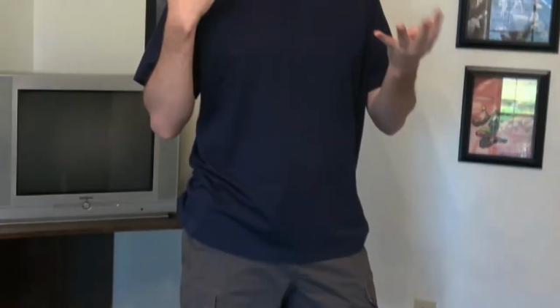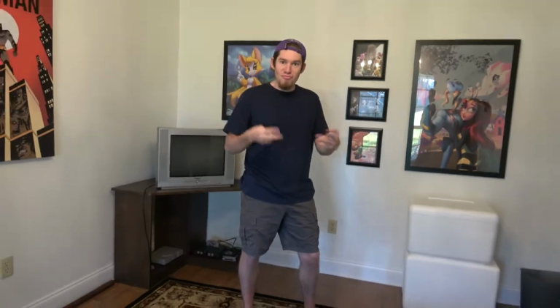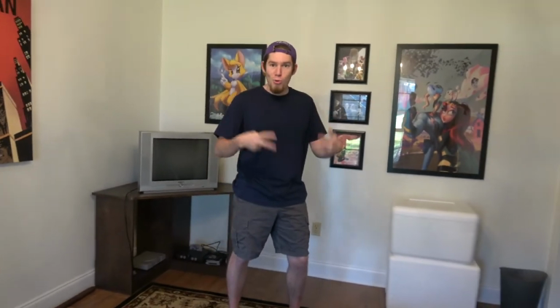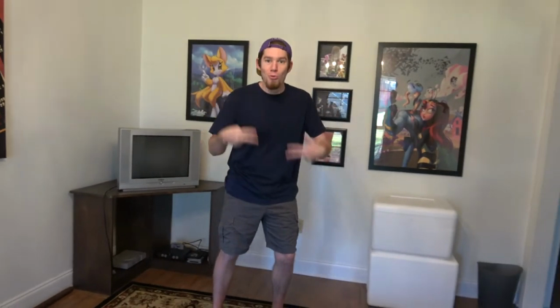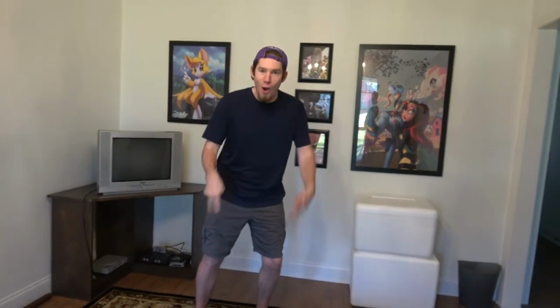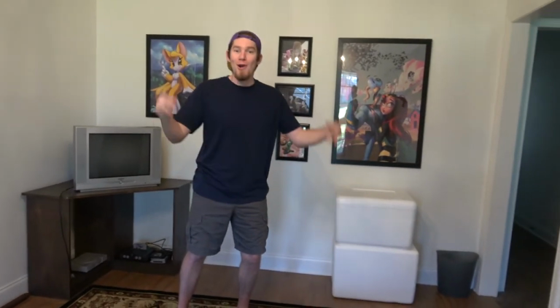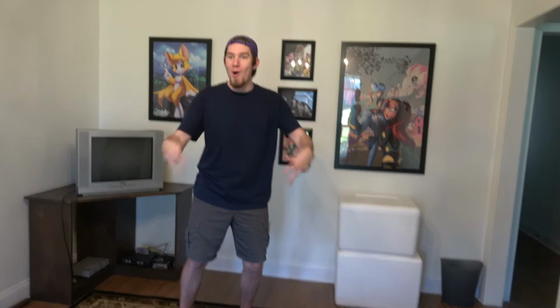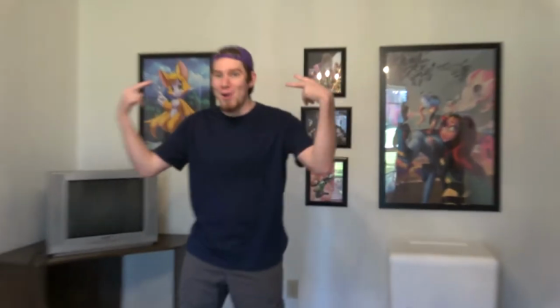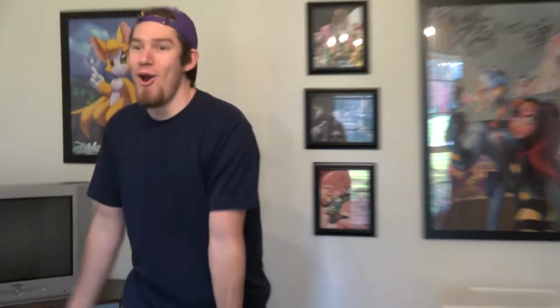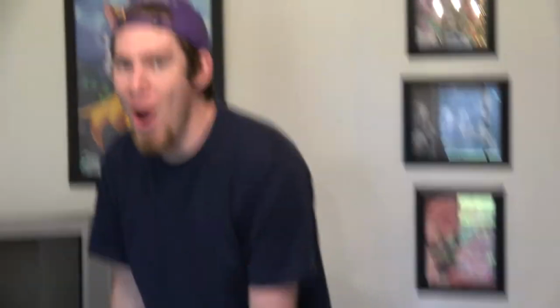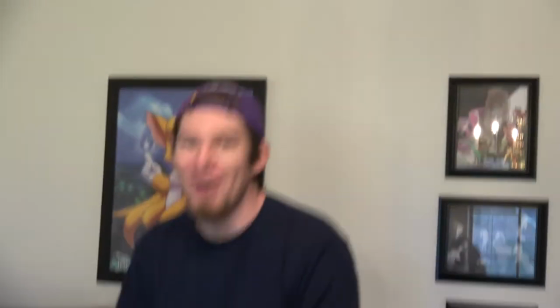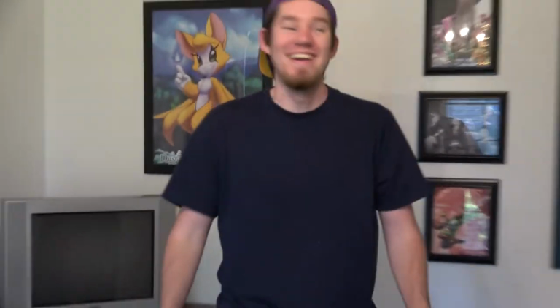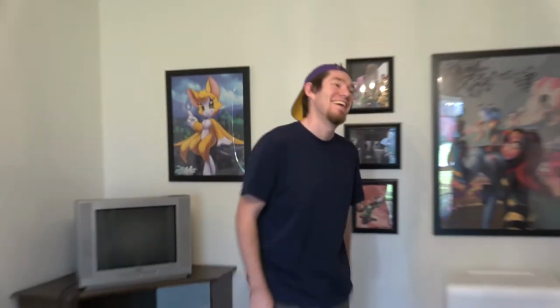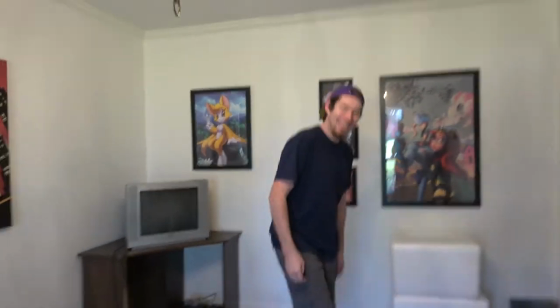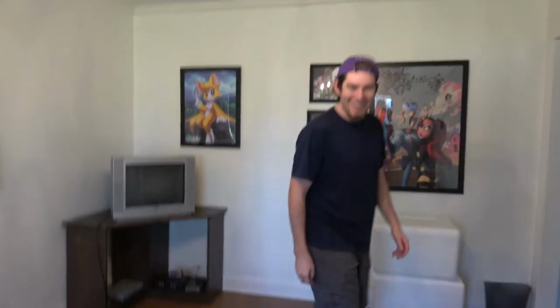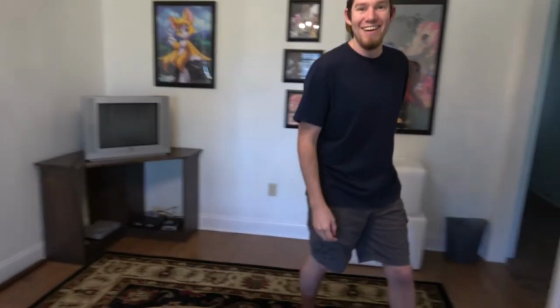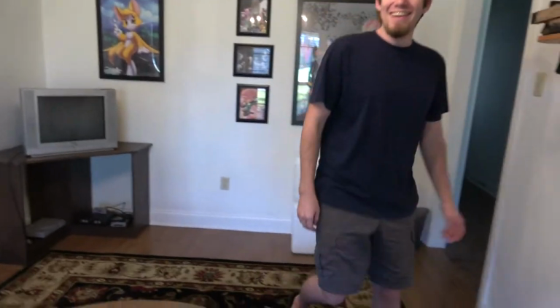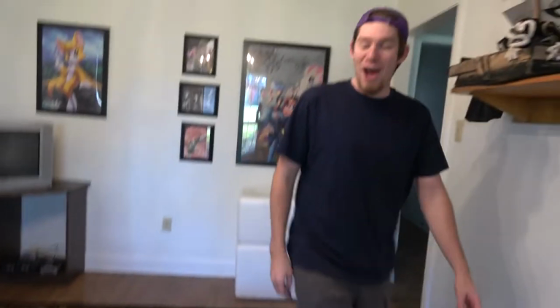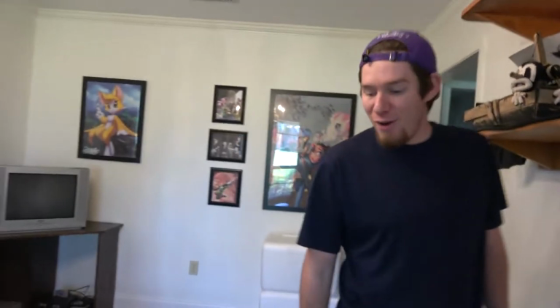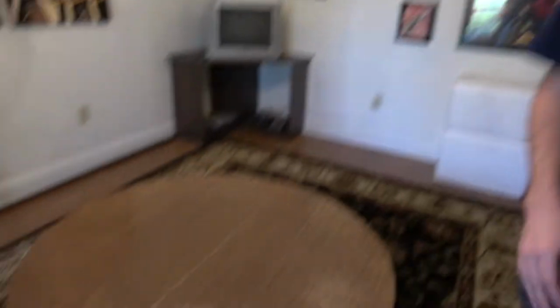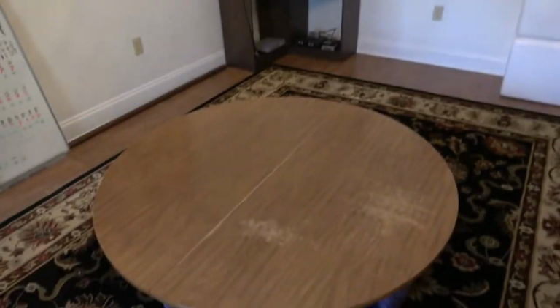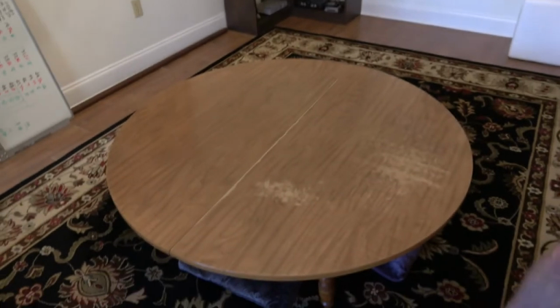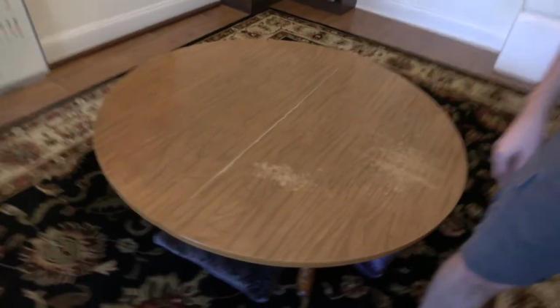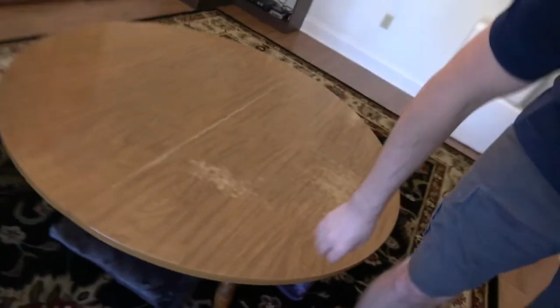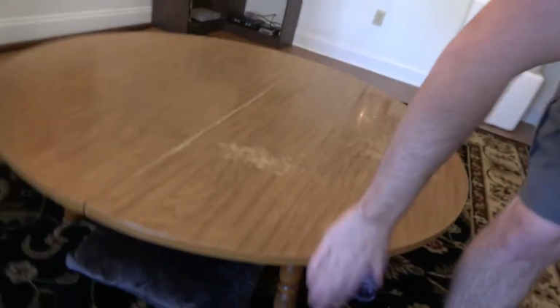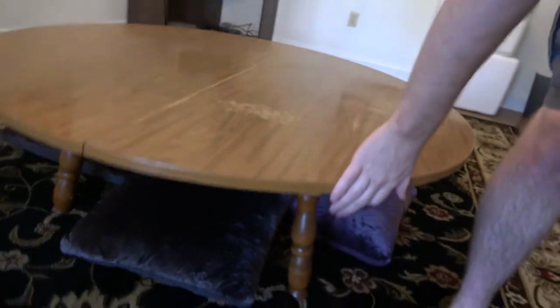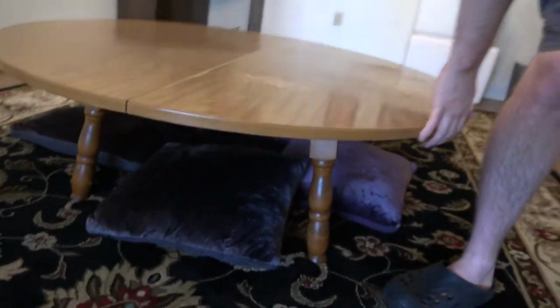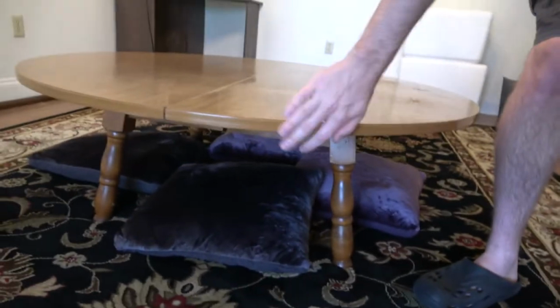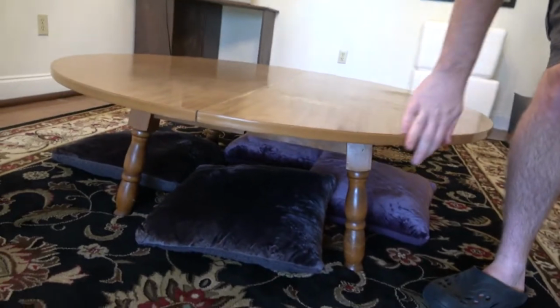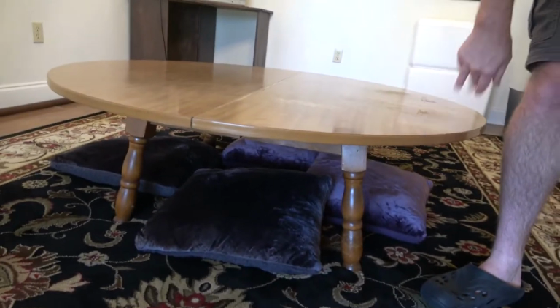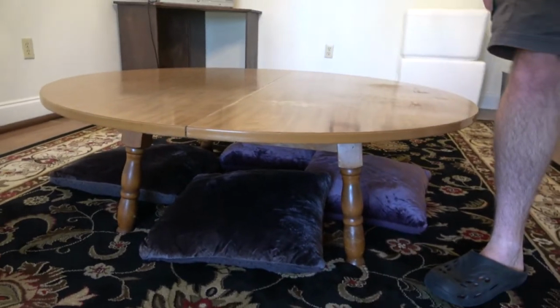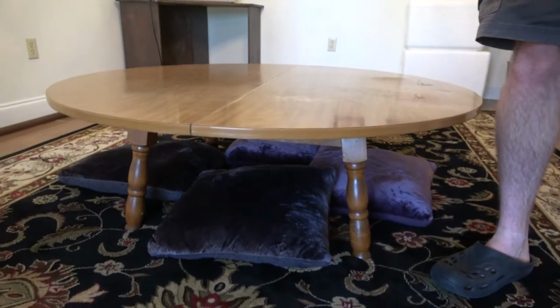Yo yo yo, welcome to my crib! Not really. Alright, here's the table — y'all seen it before. This is what it looks like now. It's short — you see what it was.